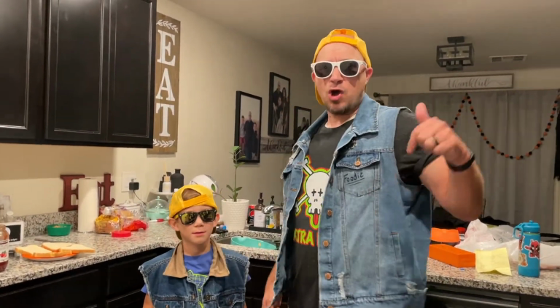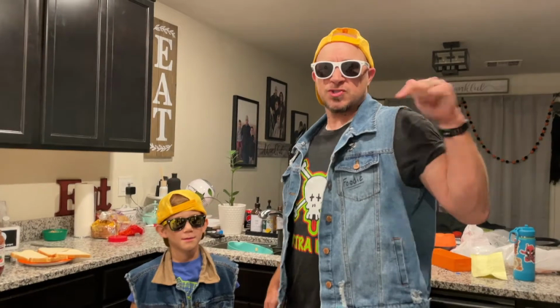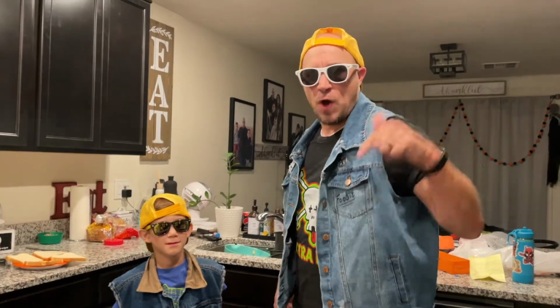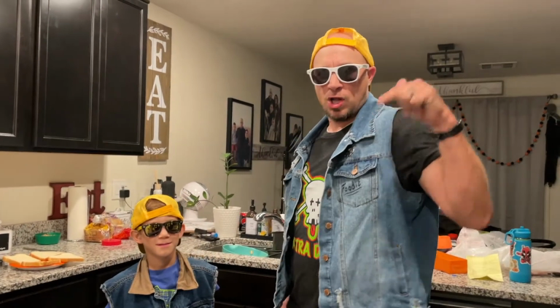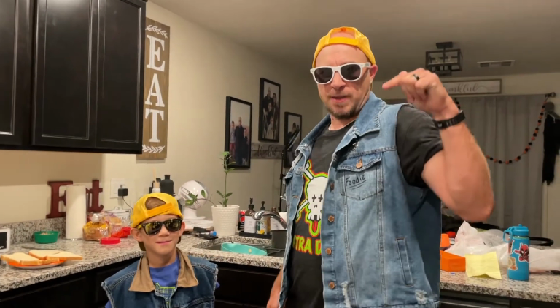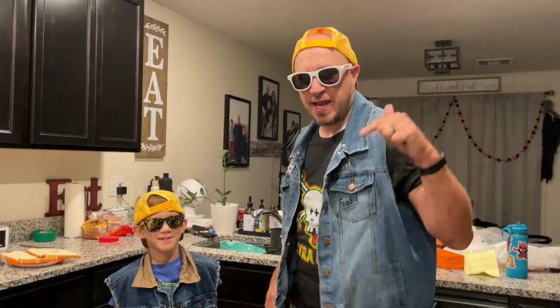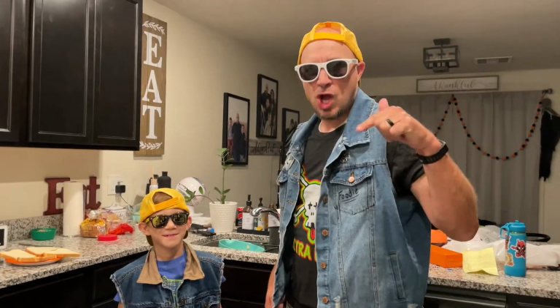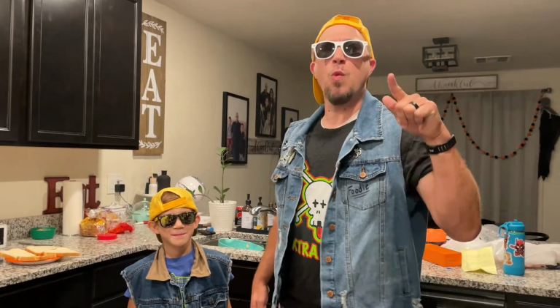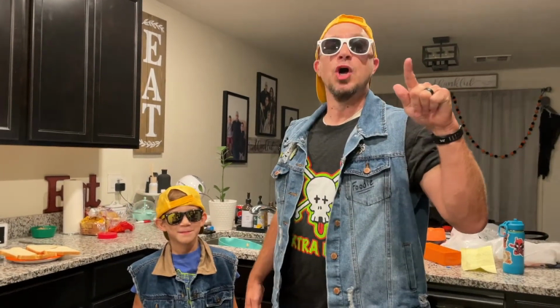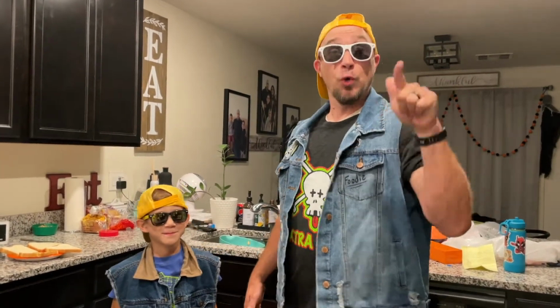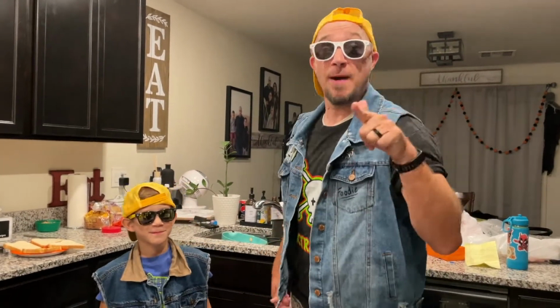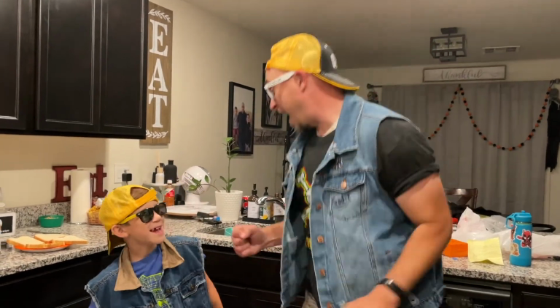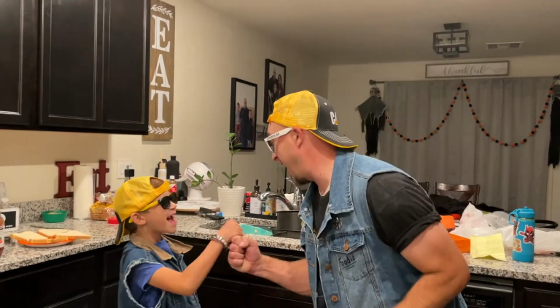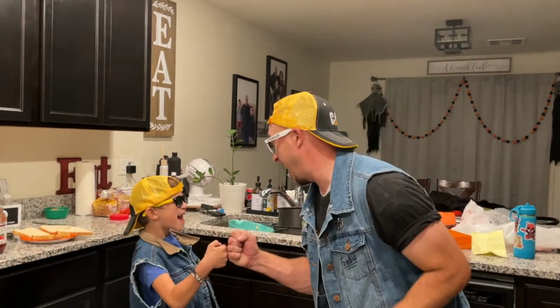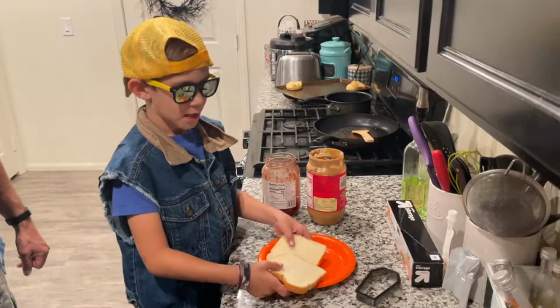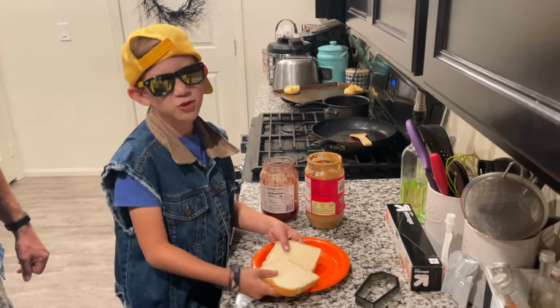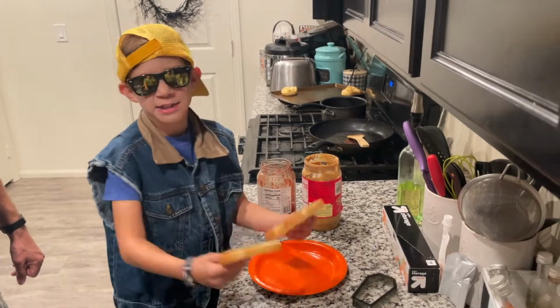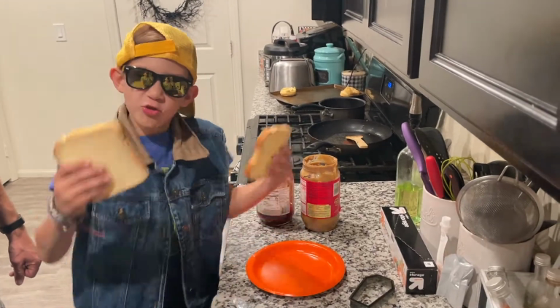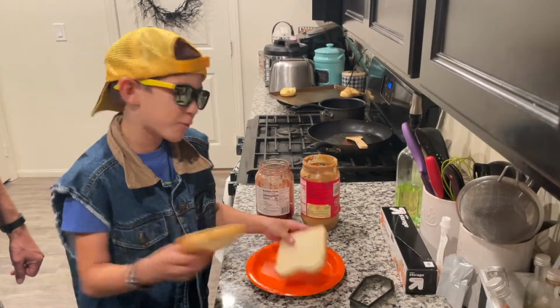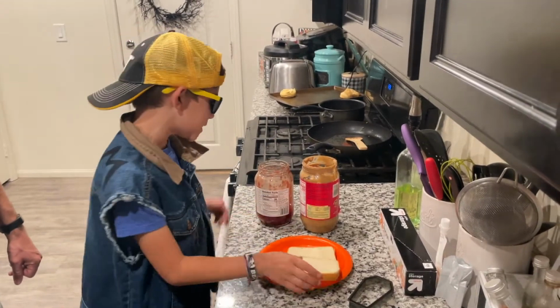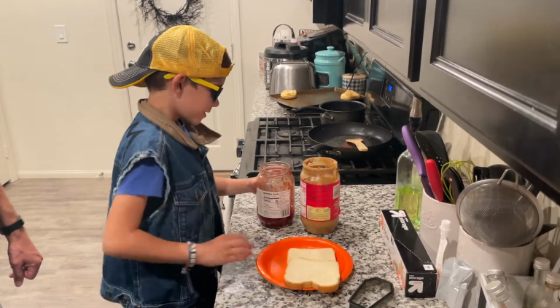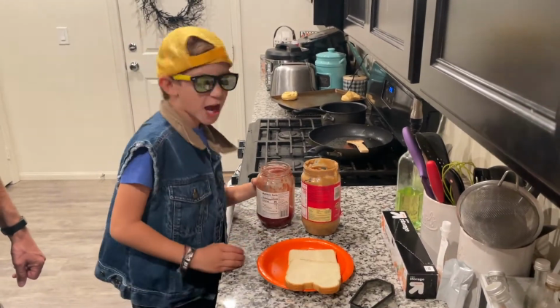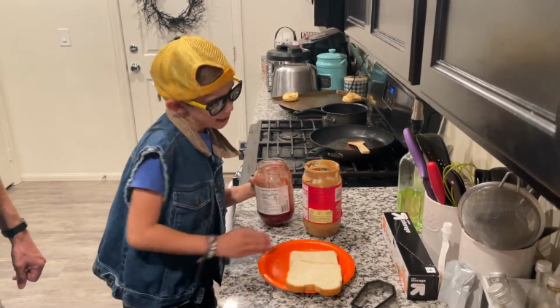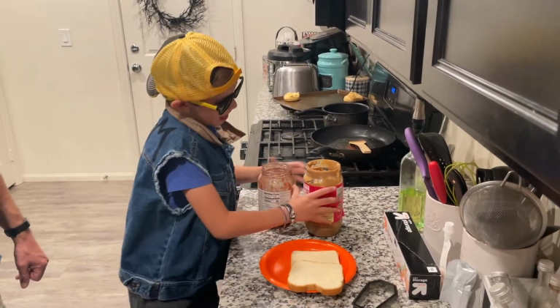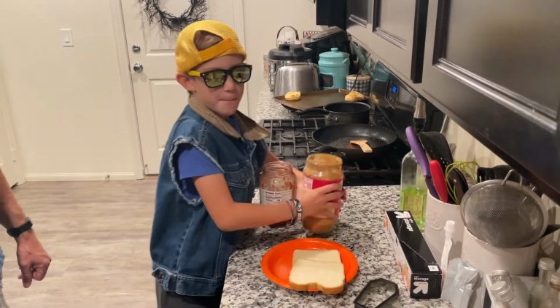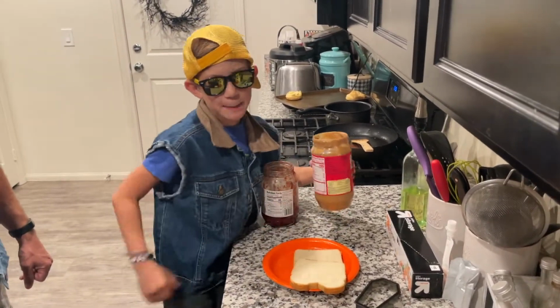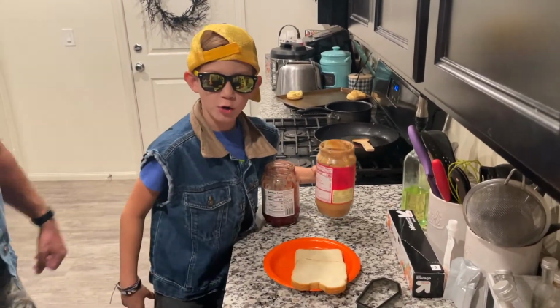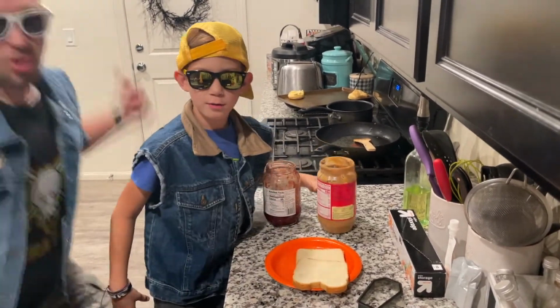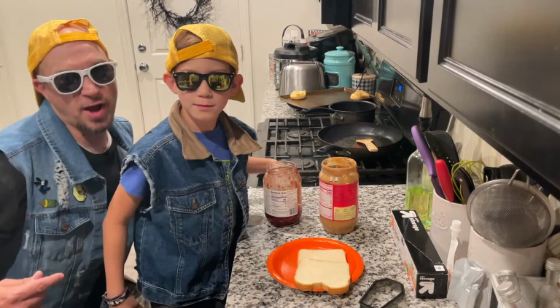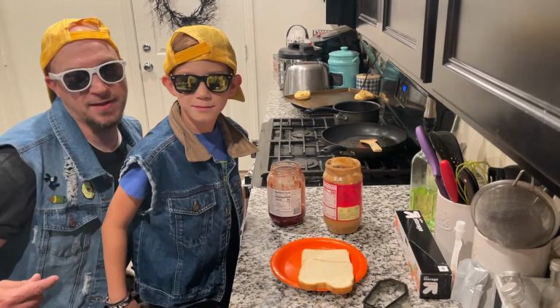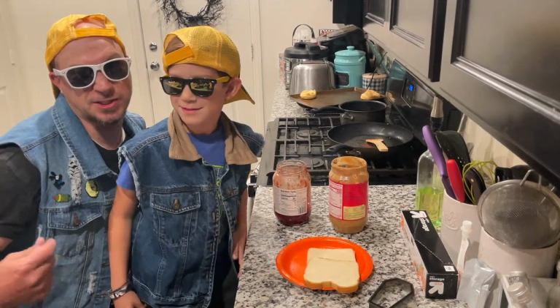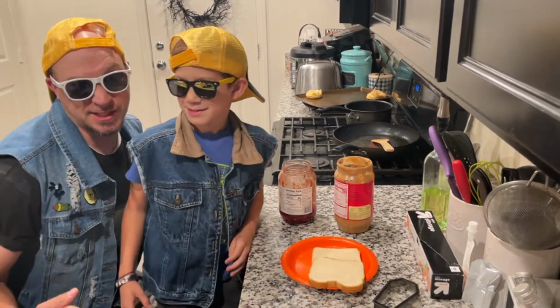That's right, and for all you soft folk allergic to peanut, go watch Soups Up. Ingredients: three breads, jelly, and peanut butter. Not recommended for sissies.